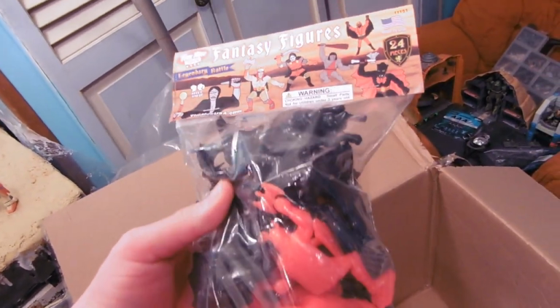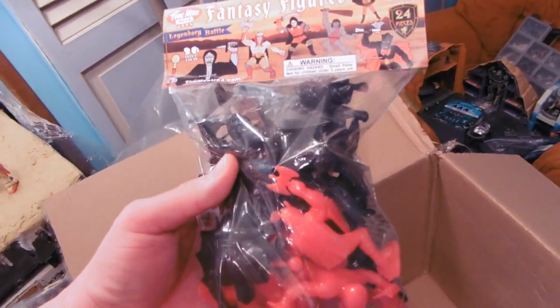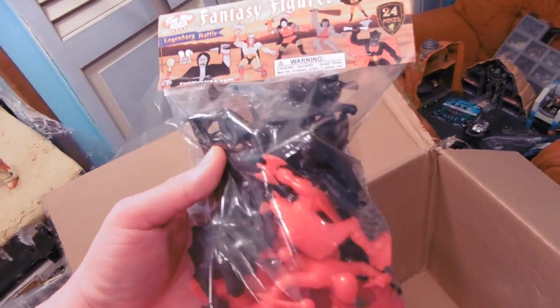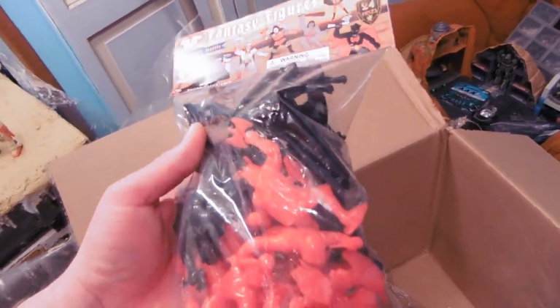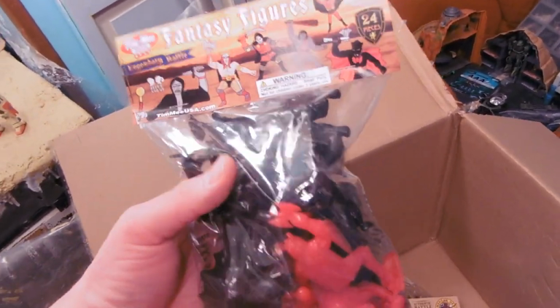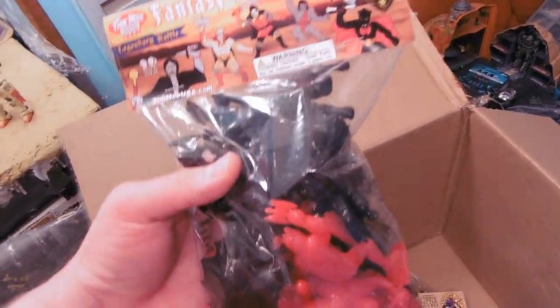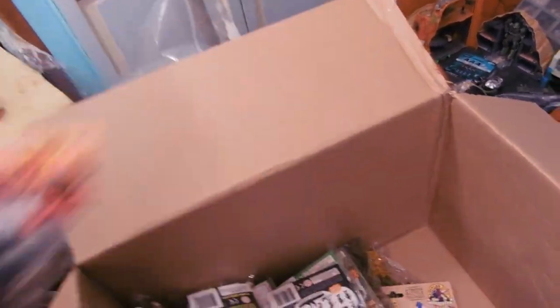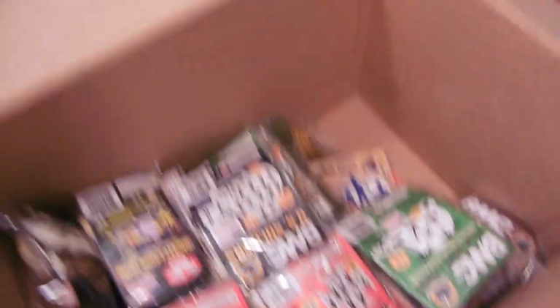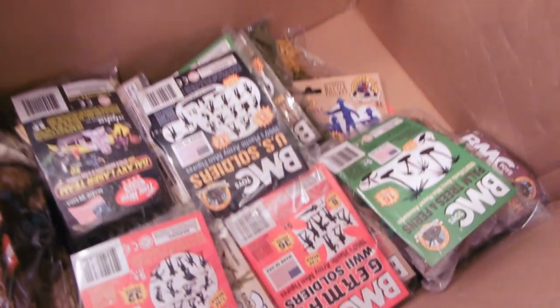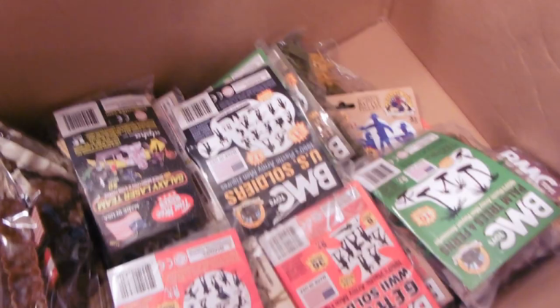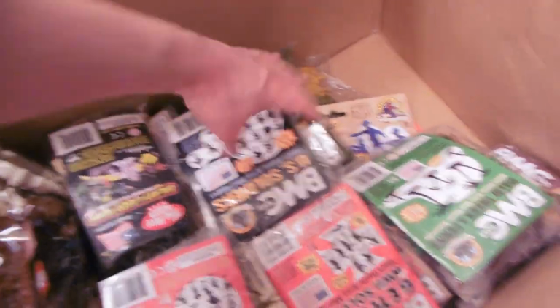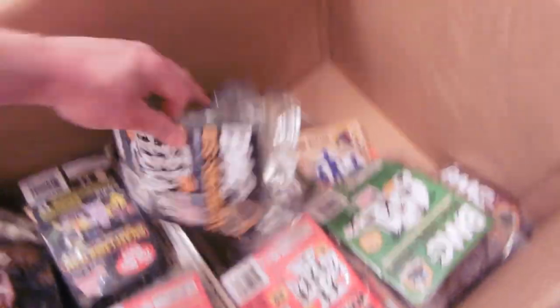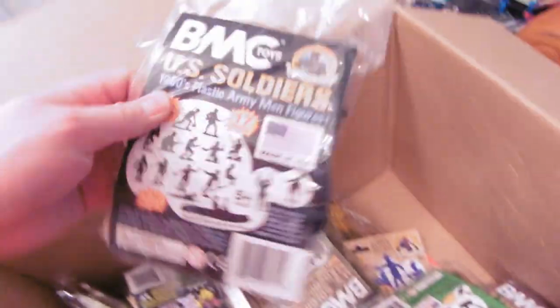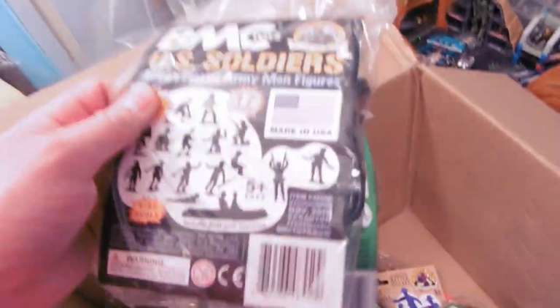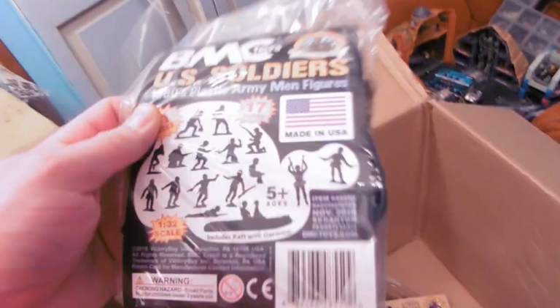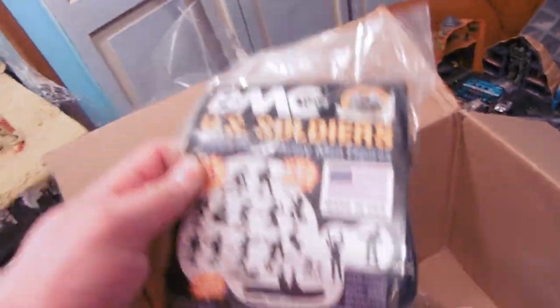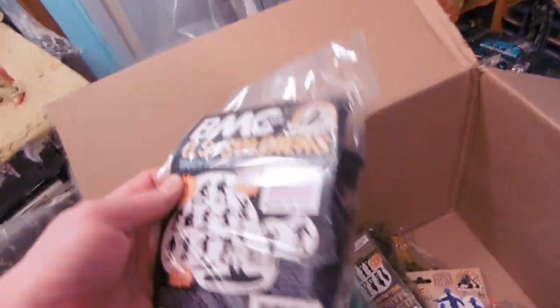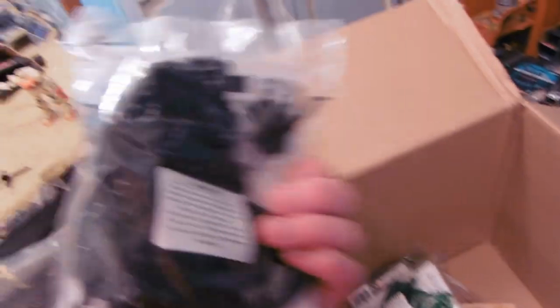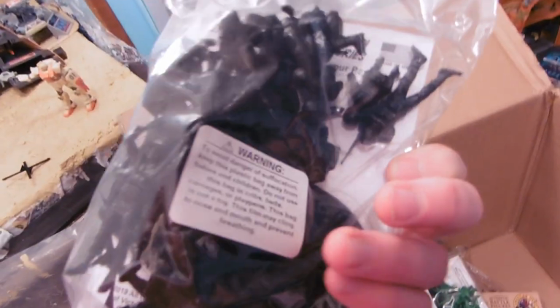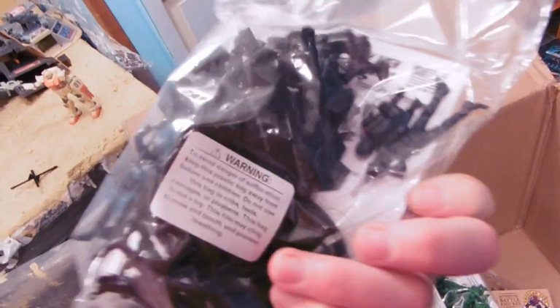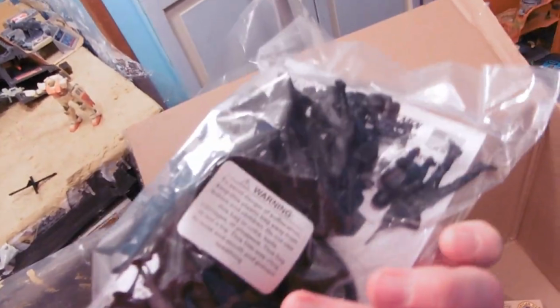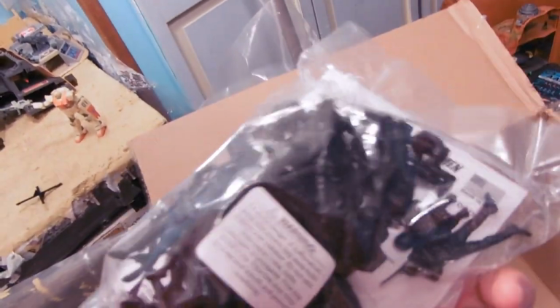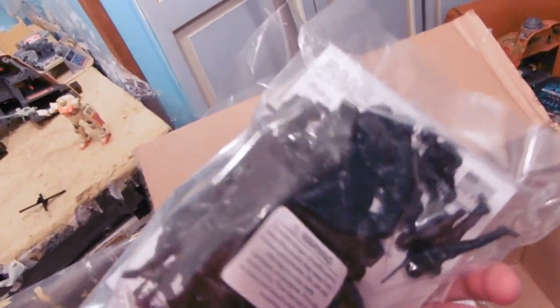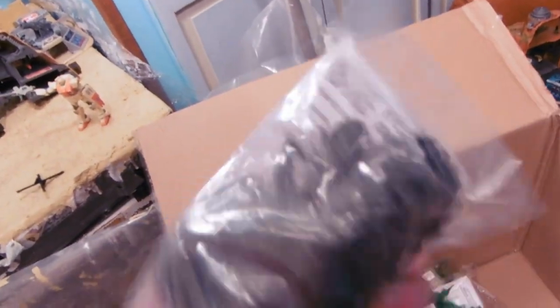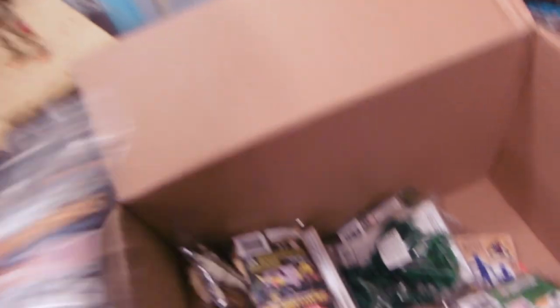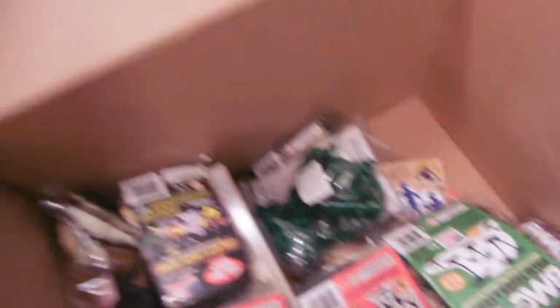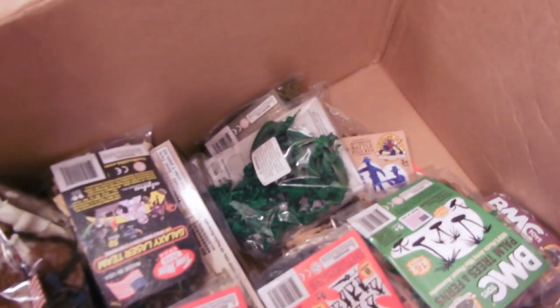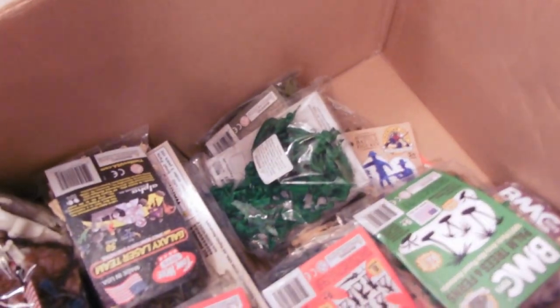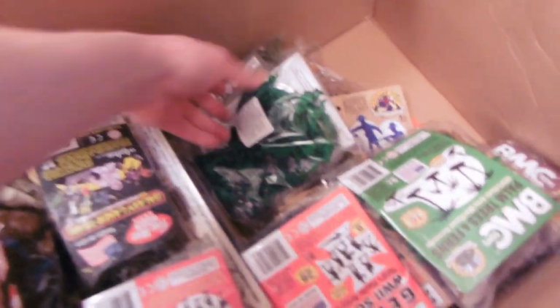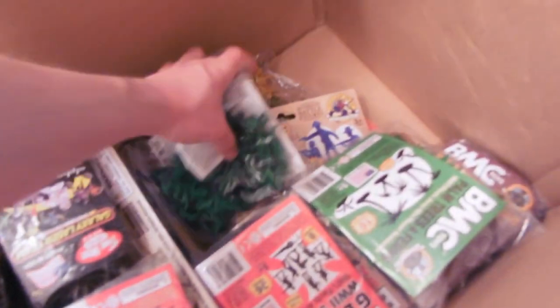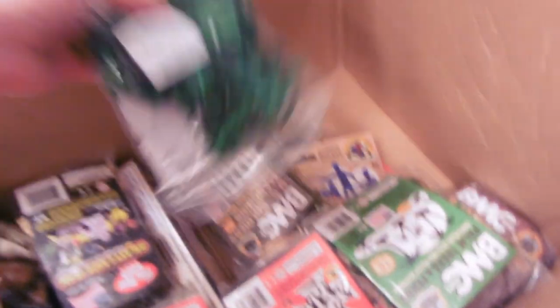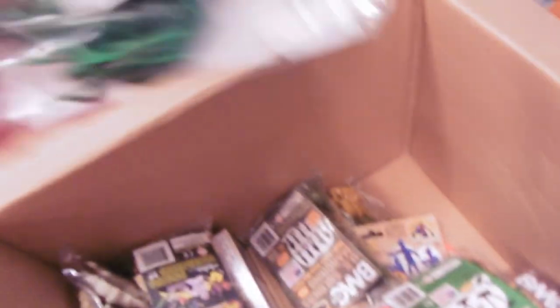Fantasy figures. Red and black. This guy's got some heft to him. We've got the black soldiers. Black Ops. There's so much here.